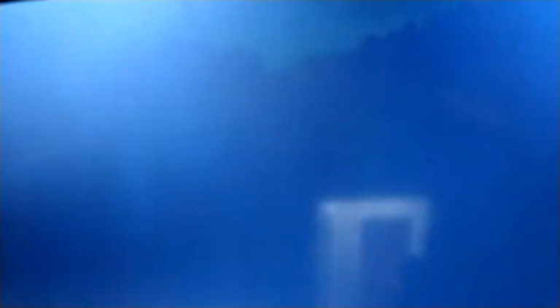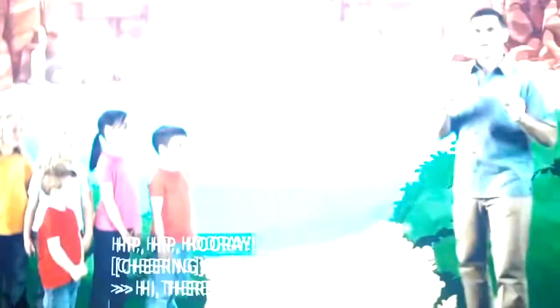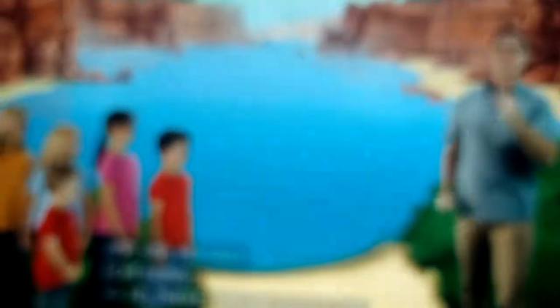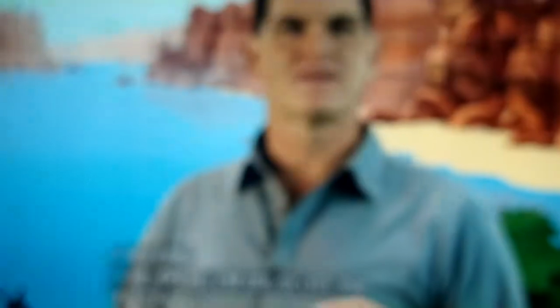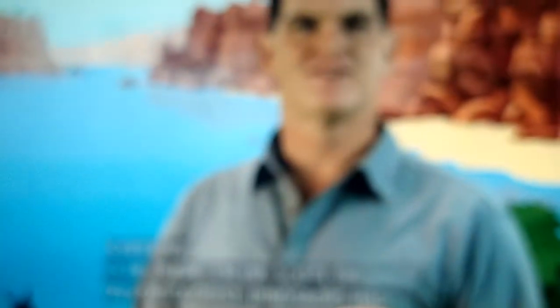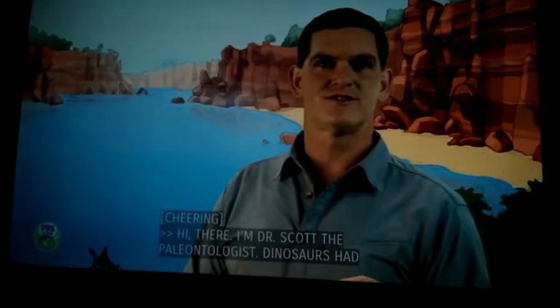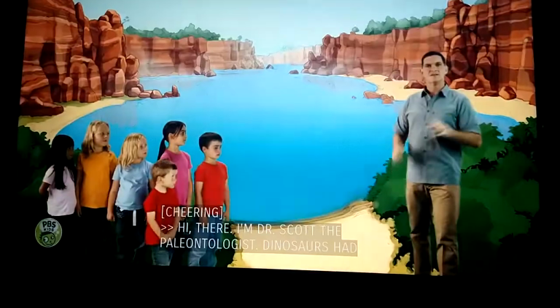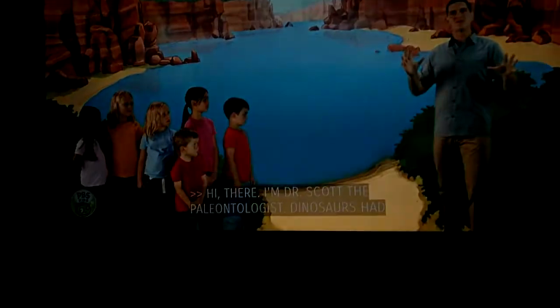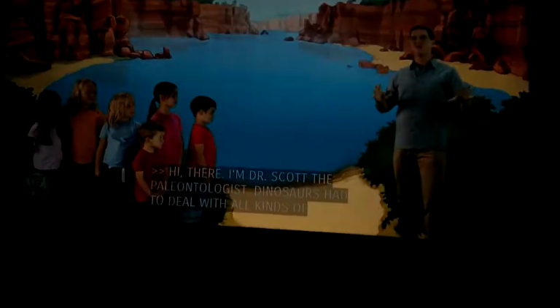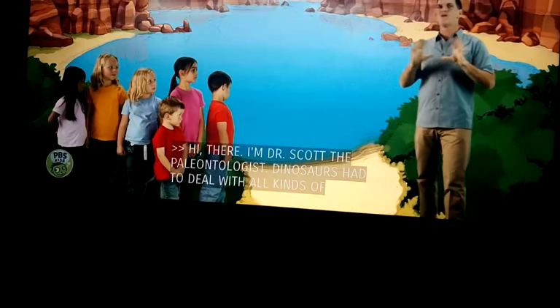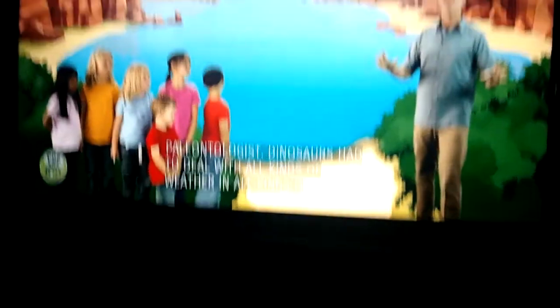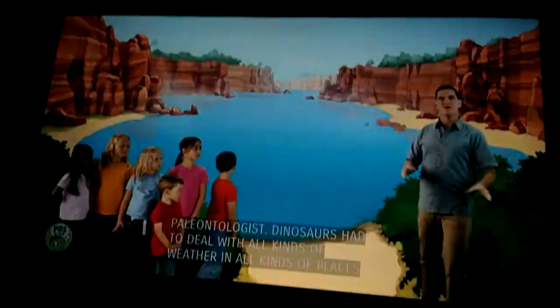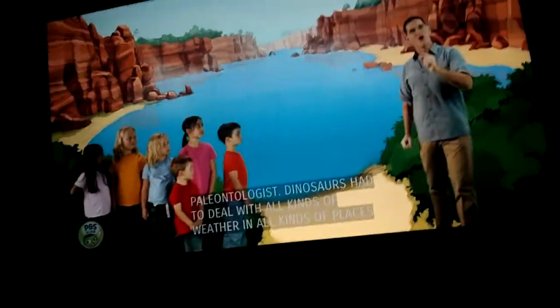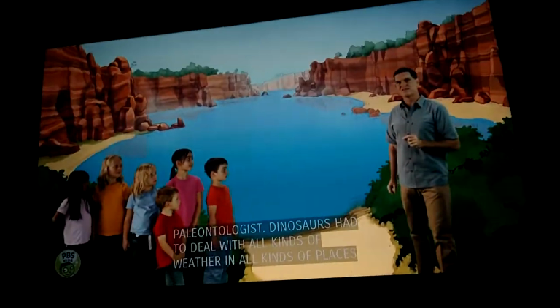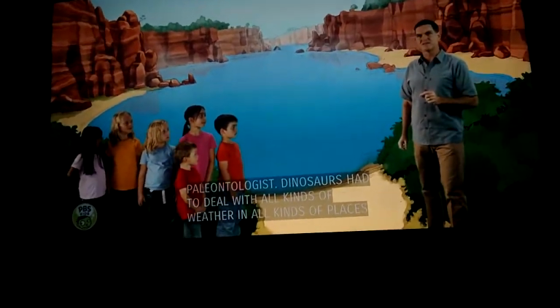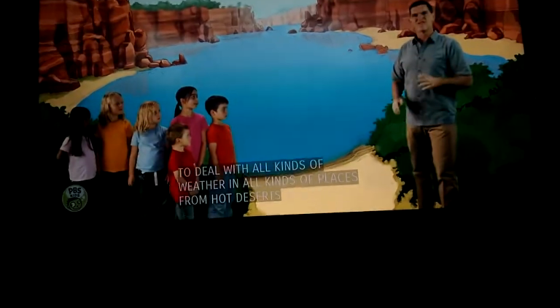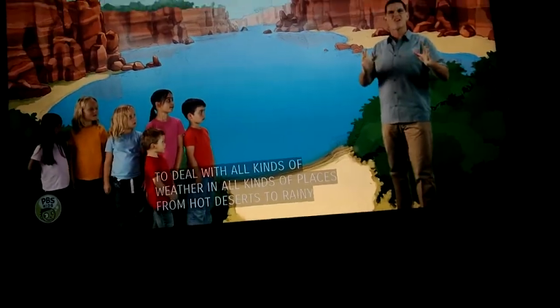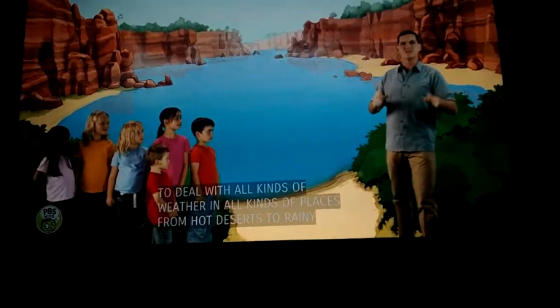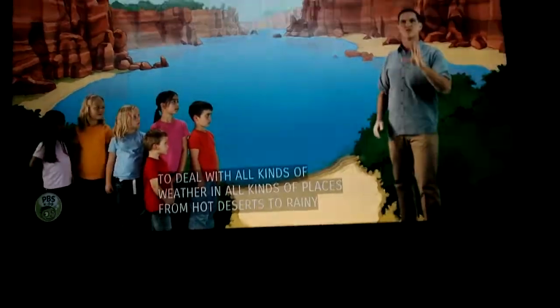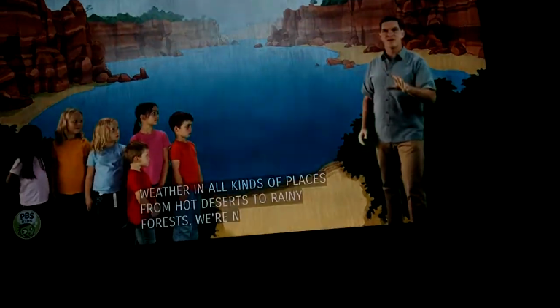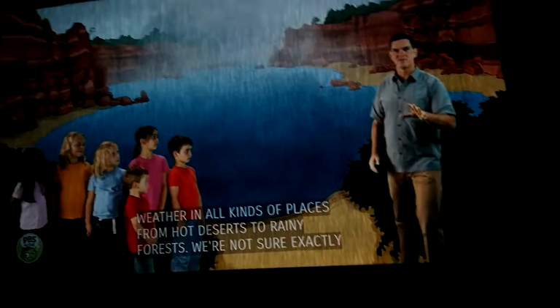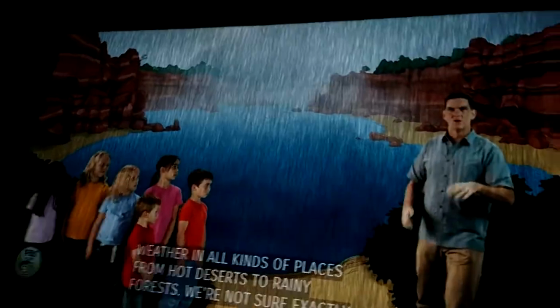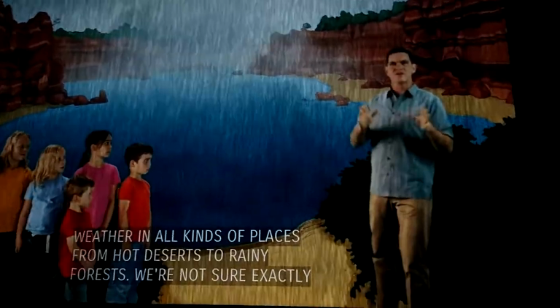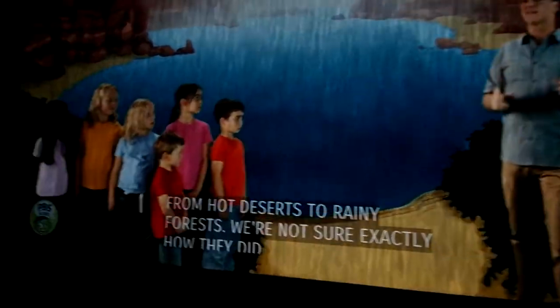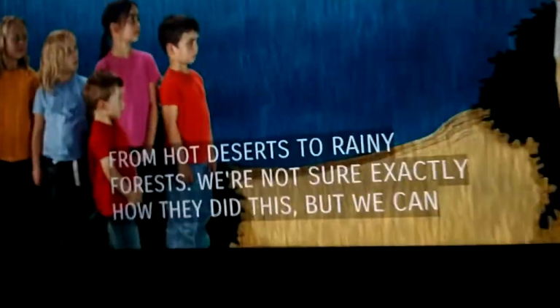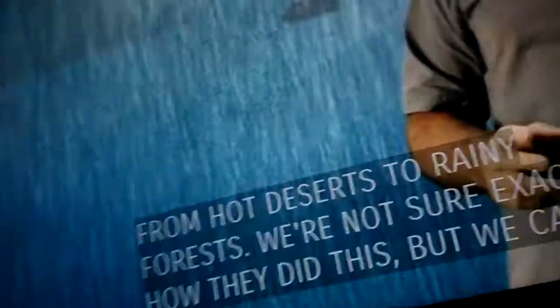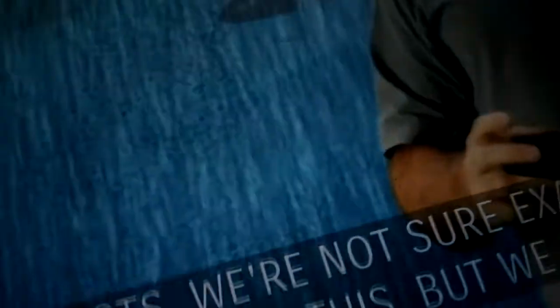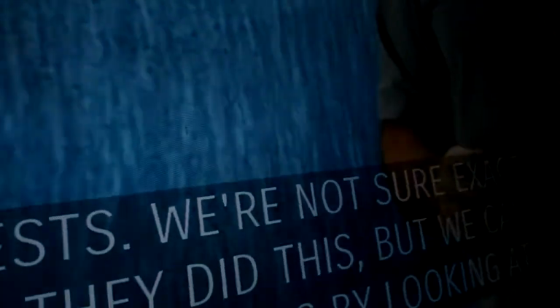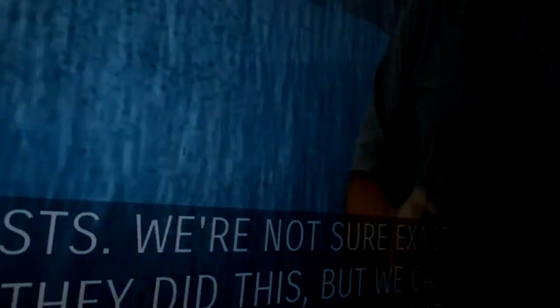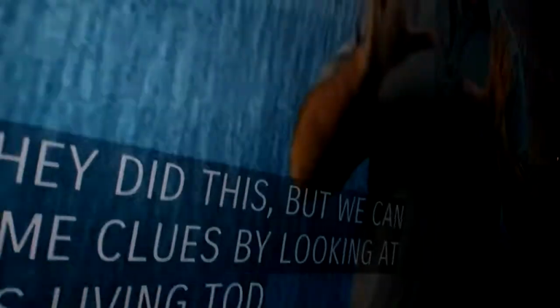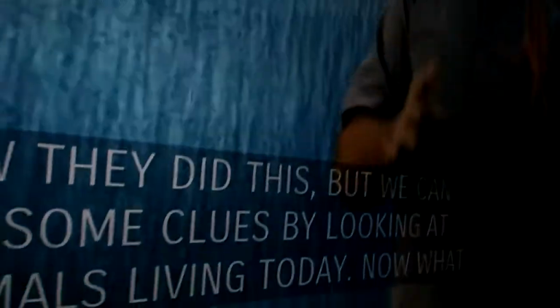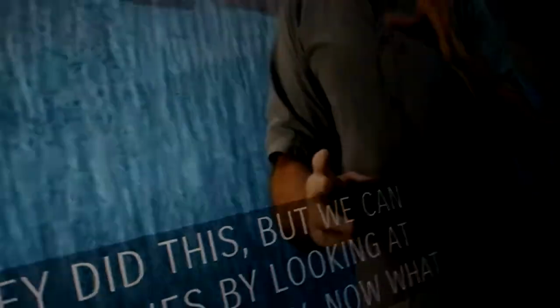Hi there, I'm Dr. Scott the paleontologist. Dinosaurs can take all kinds of weather in all kinds of places, from hot deserts to rainy forests. We're not sure exactly how they did this, but we can get some clues by looking at animals living today.